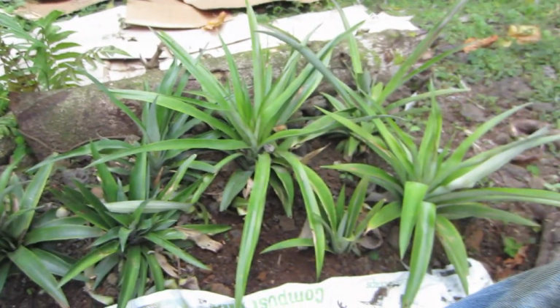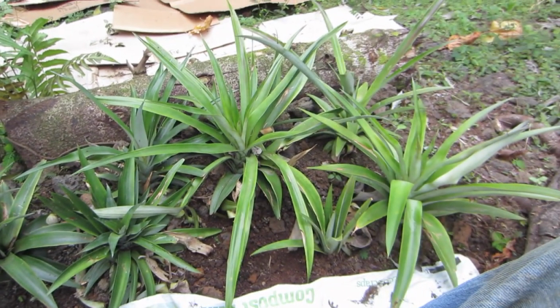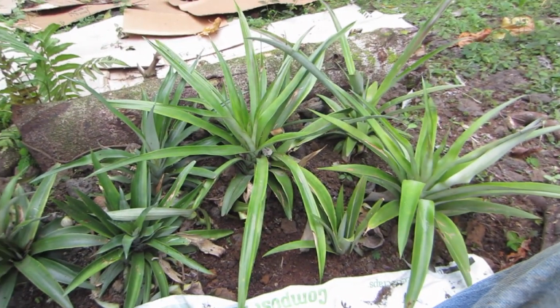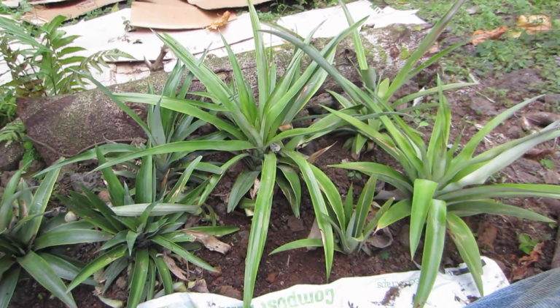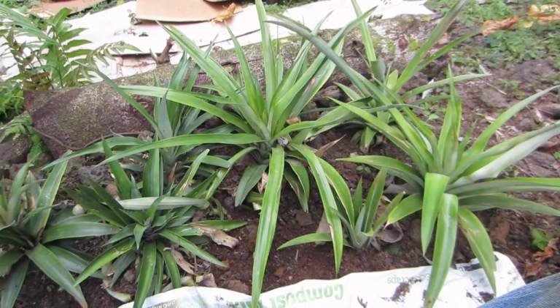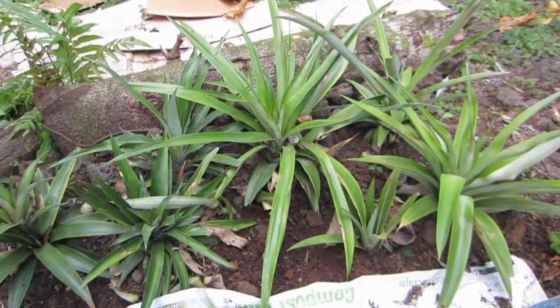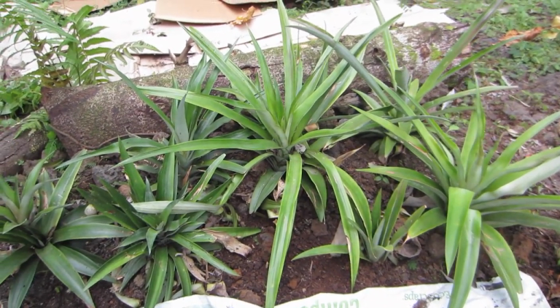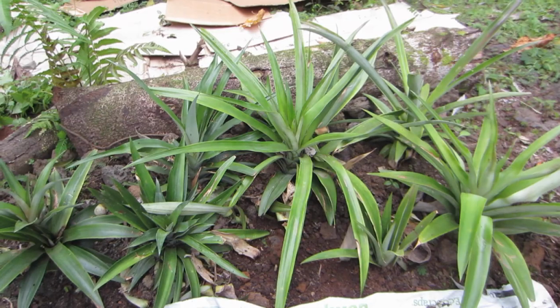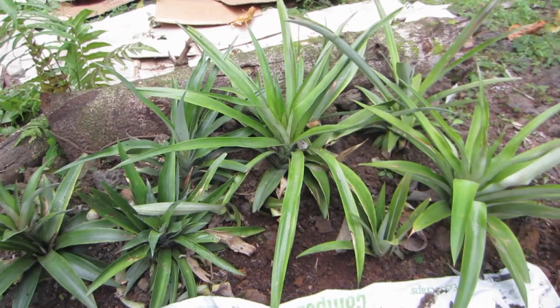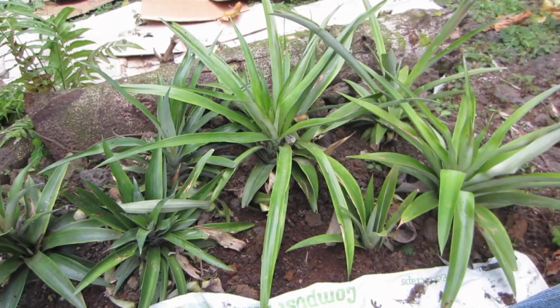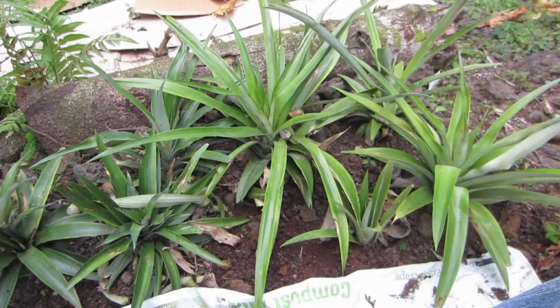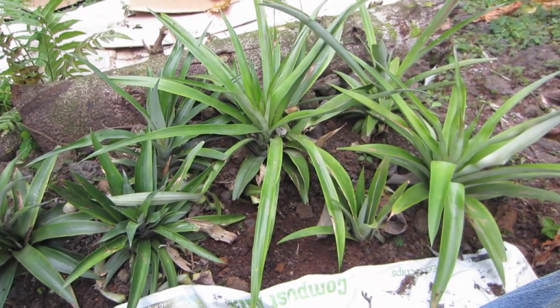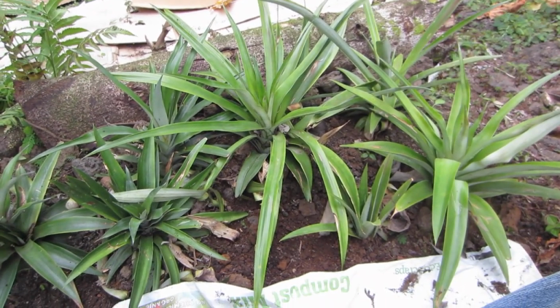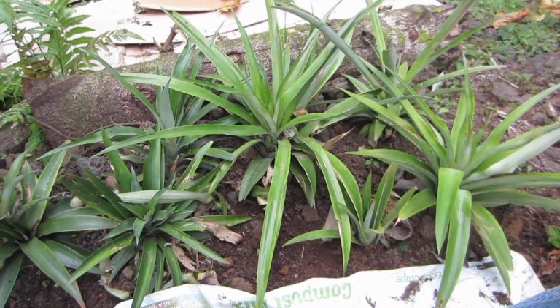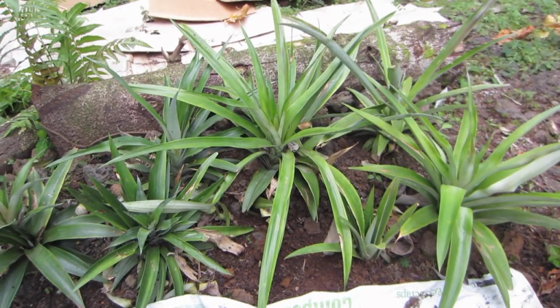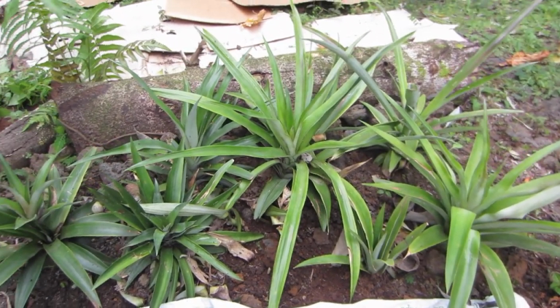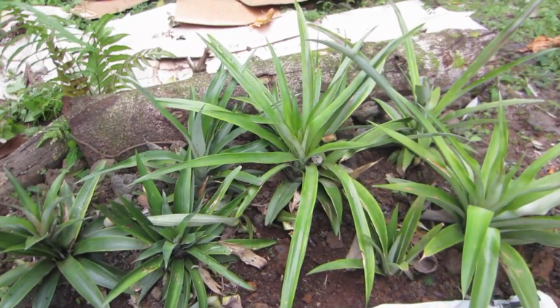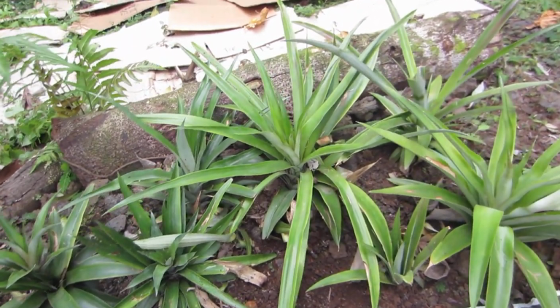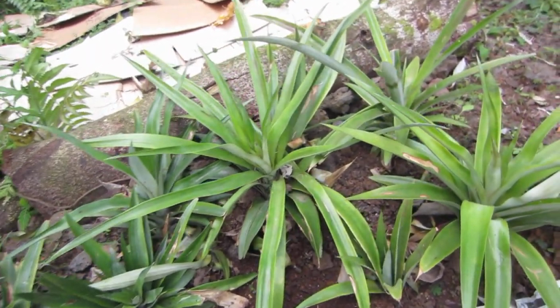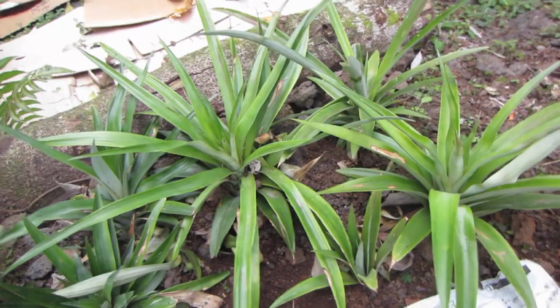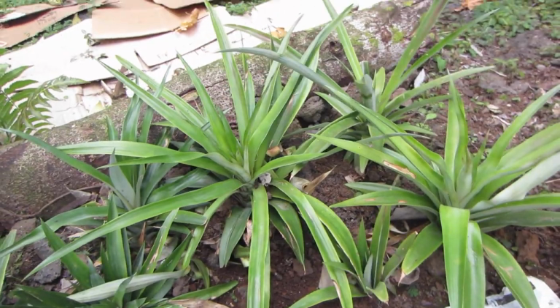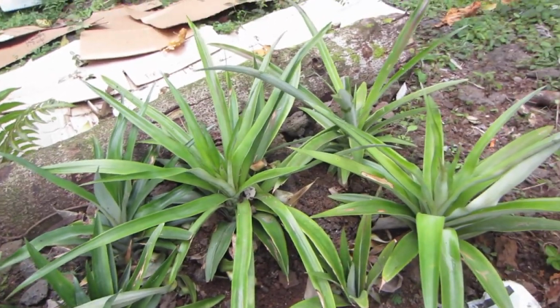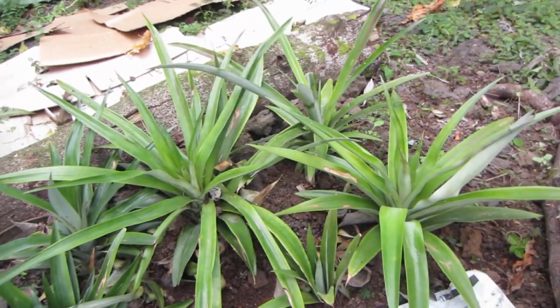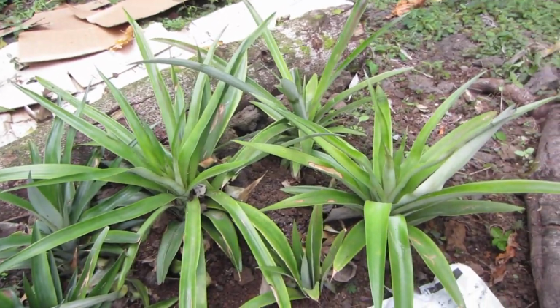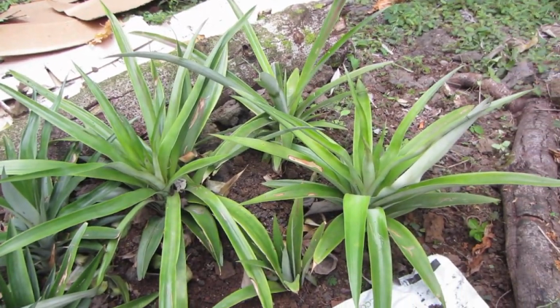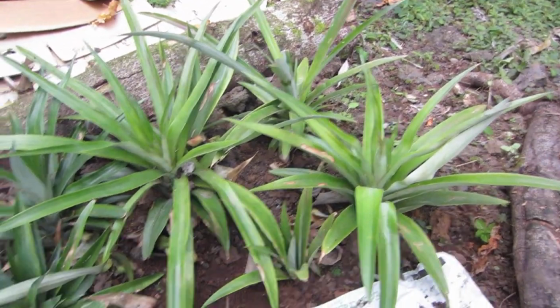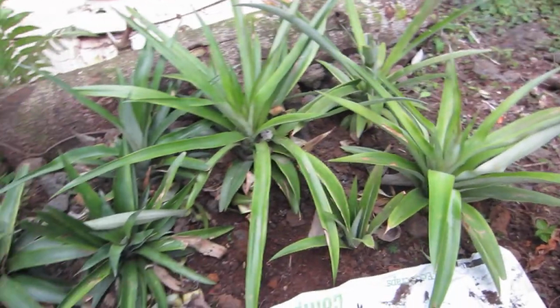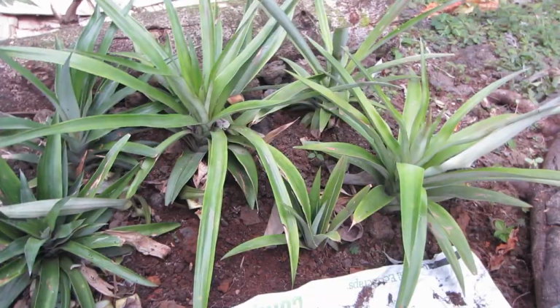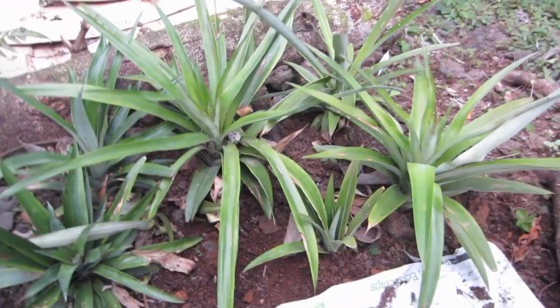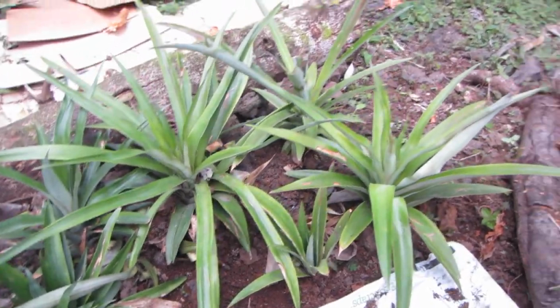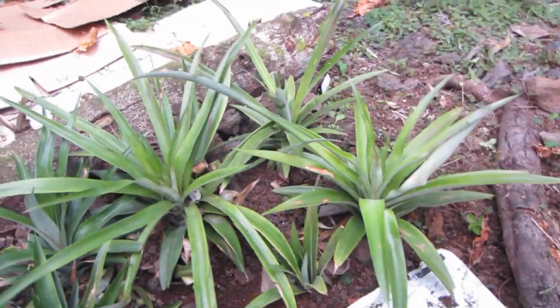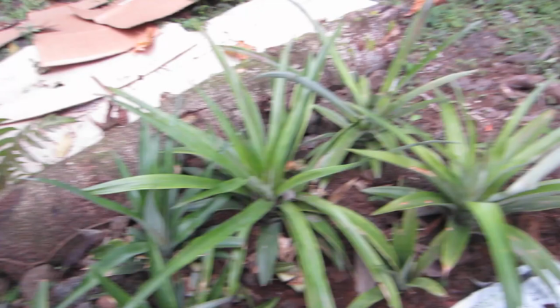Here's my little pineapple garden. It was totally an accident, because I just bought all these pineapples, ate them, and then threw the tops in the compost, and then they started rooting and growing. So I ended up planting them in my garden.